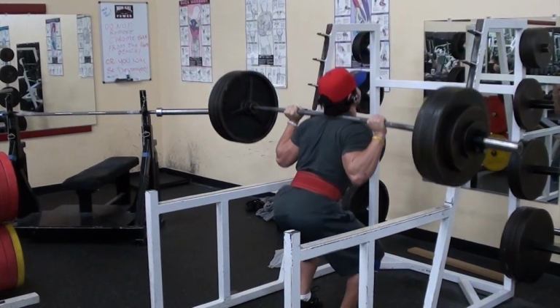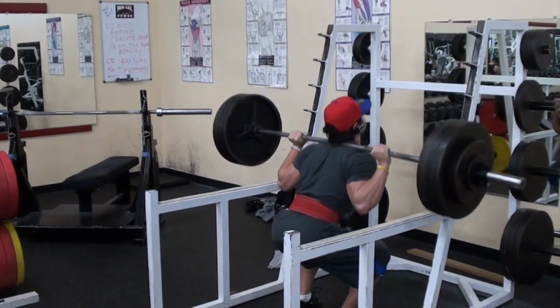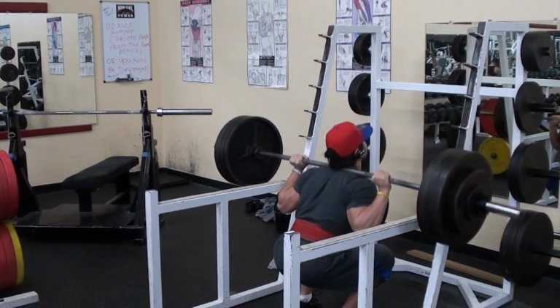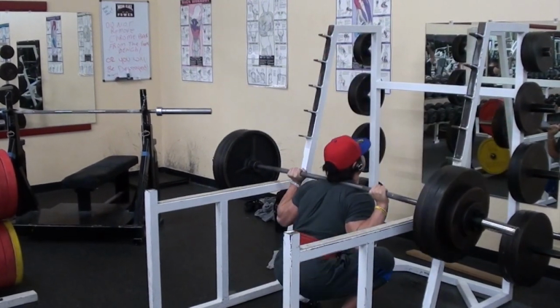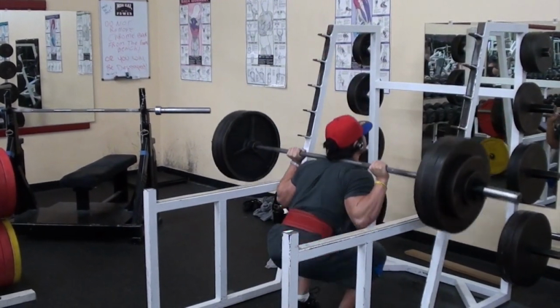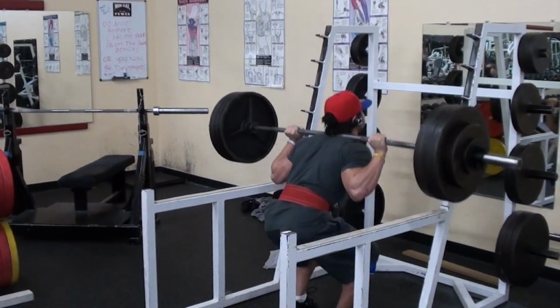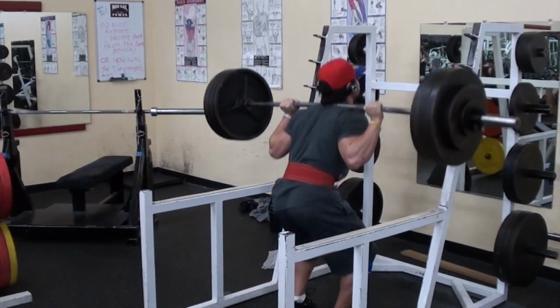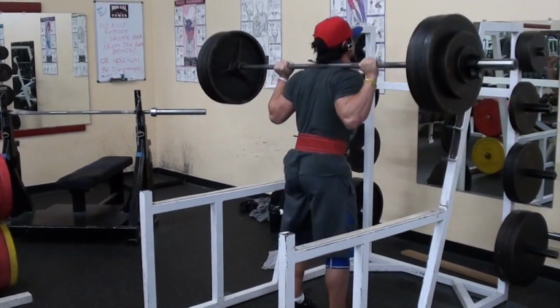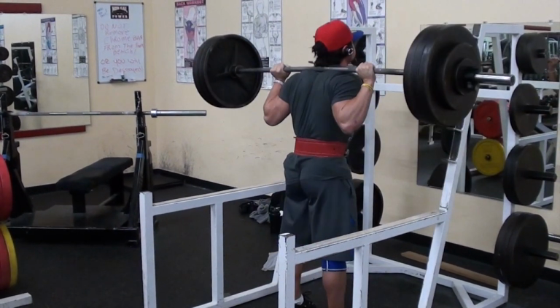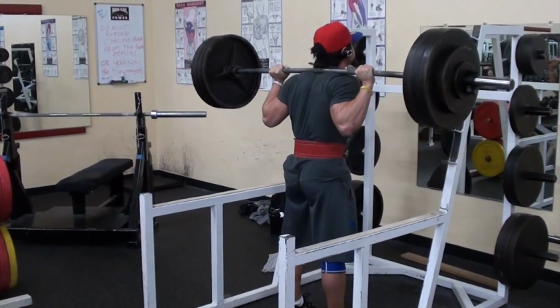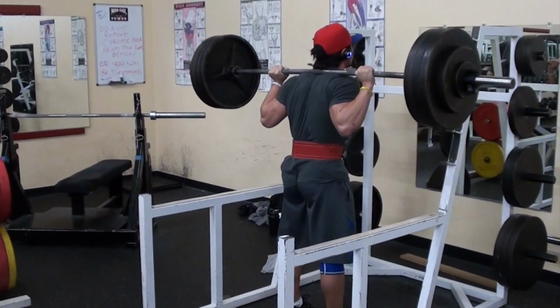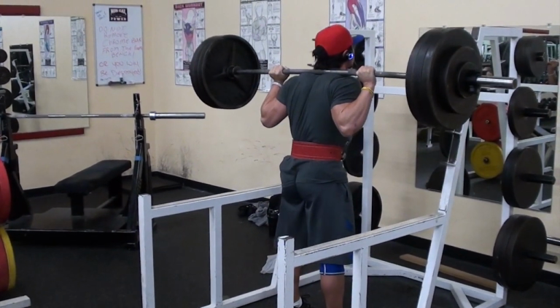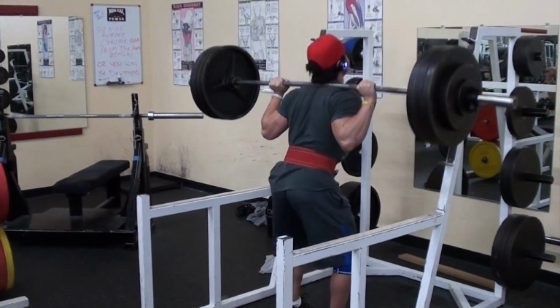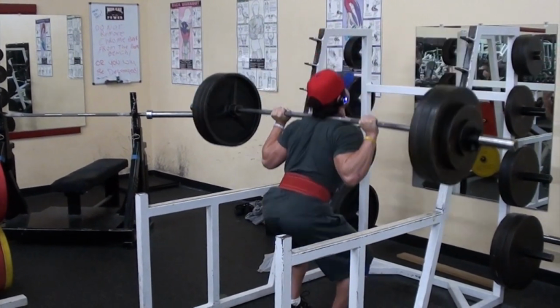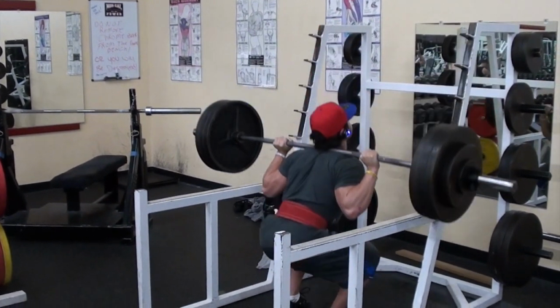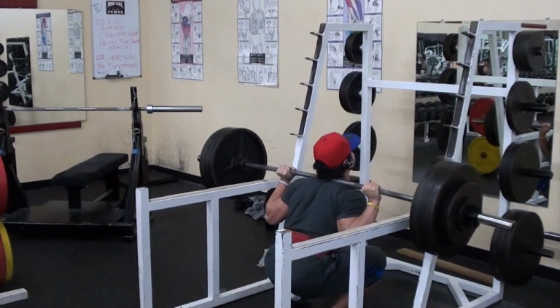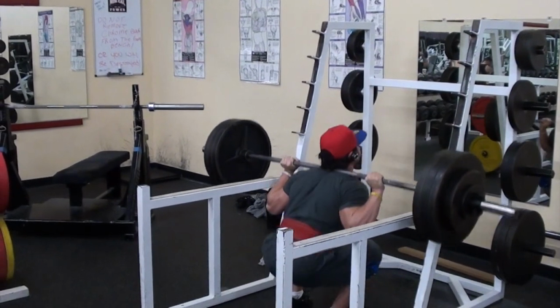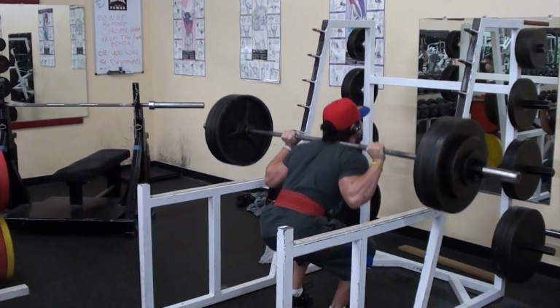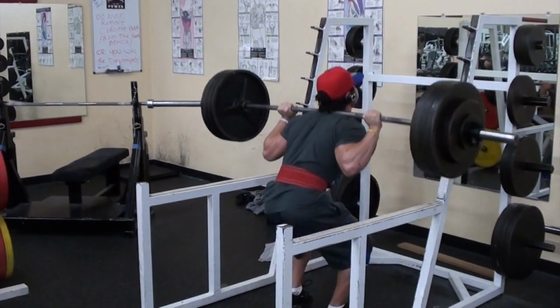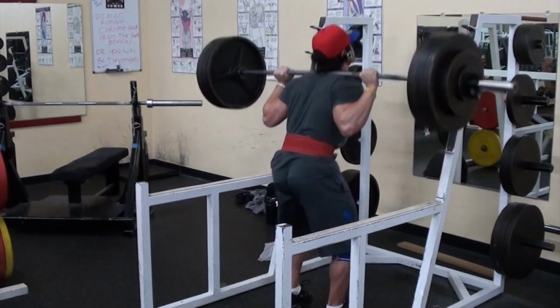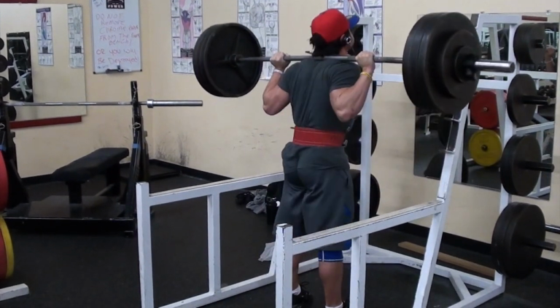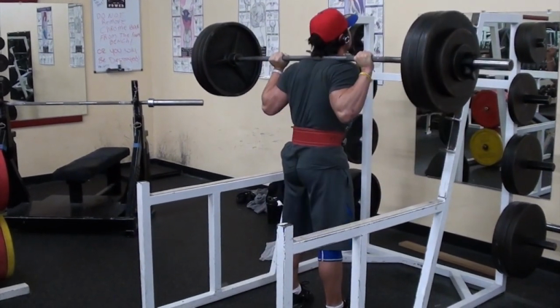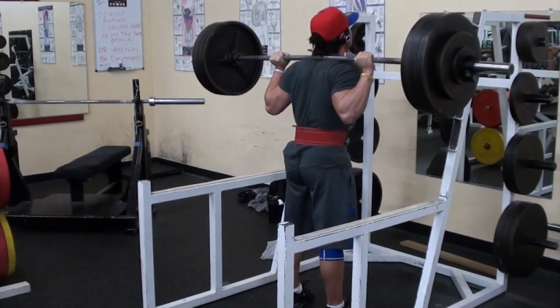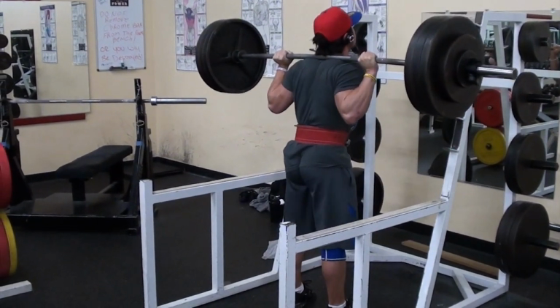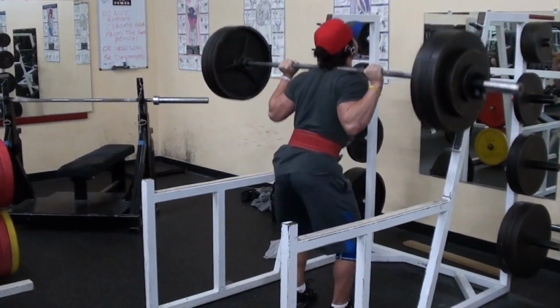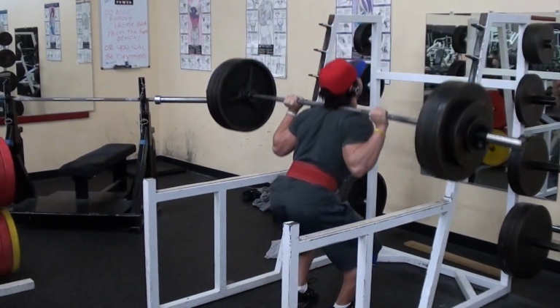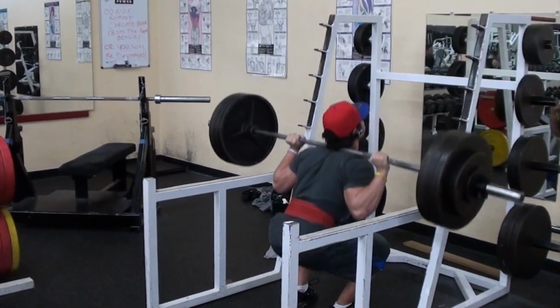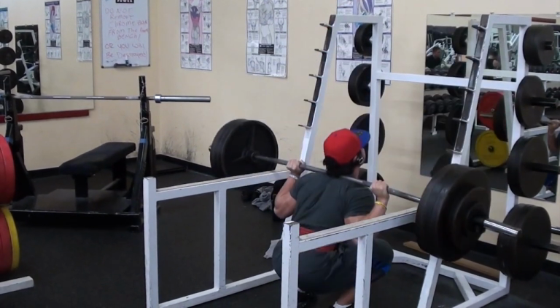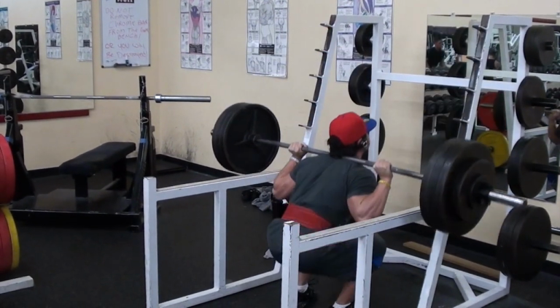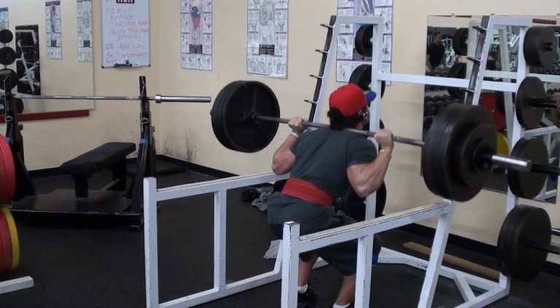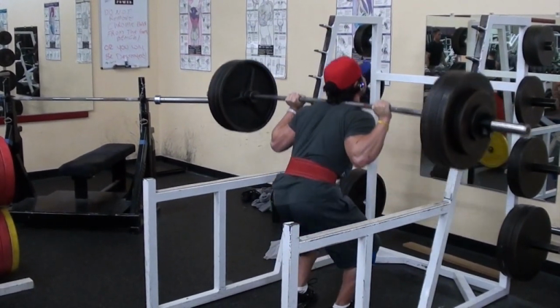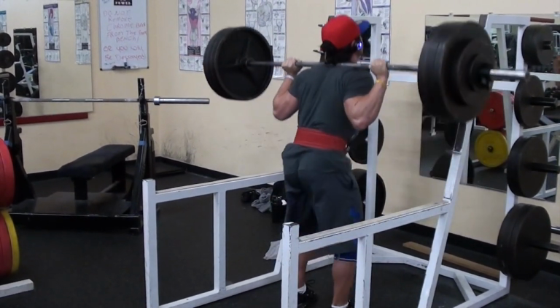Check out the little peacock thing I got going on — pretty cool. 370 going for eight reps here, feeling pretty damn good this set.